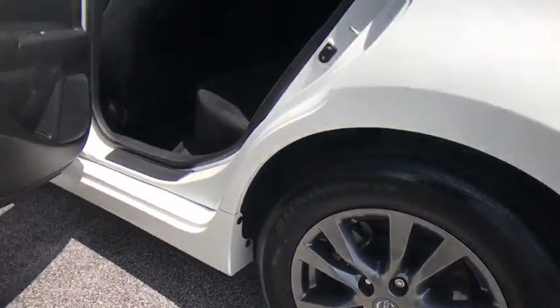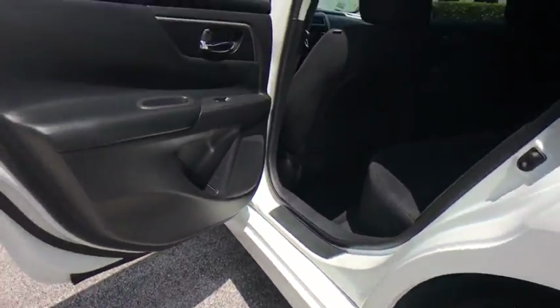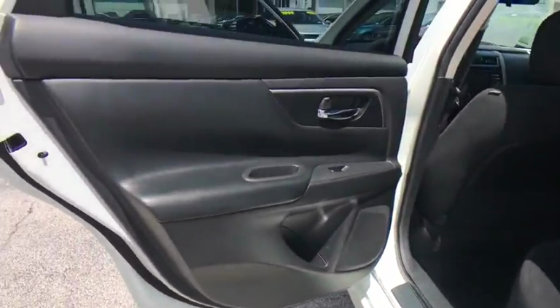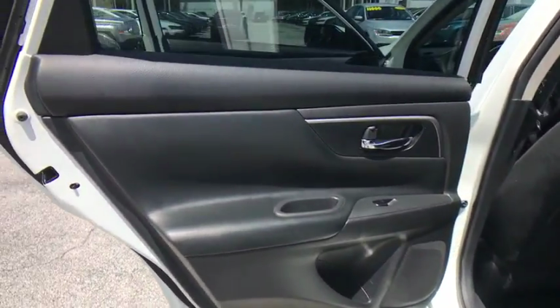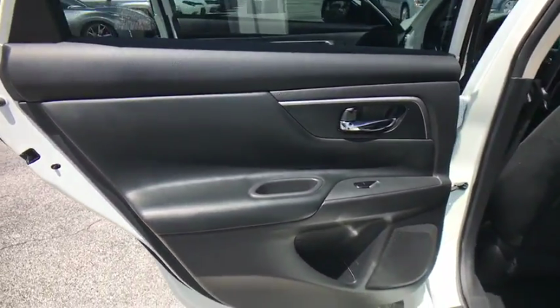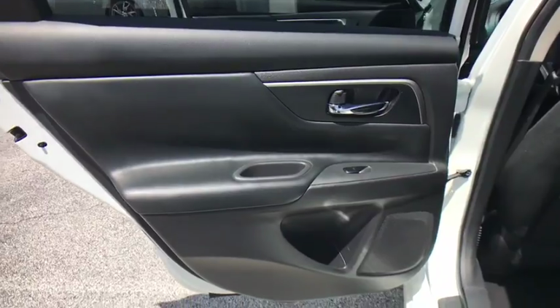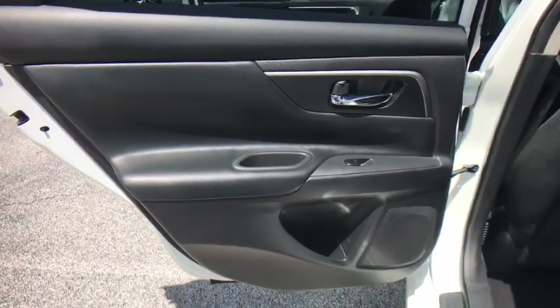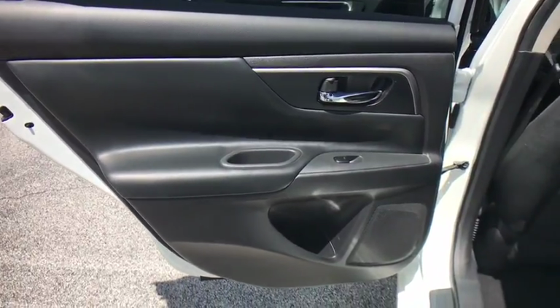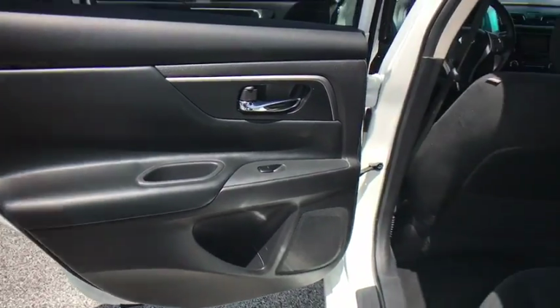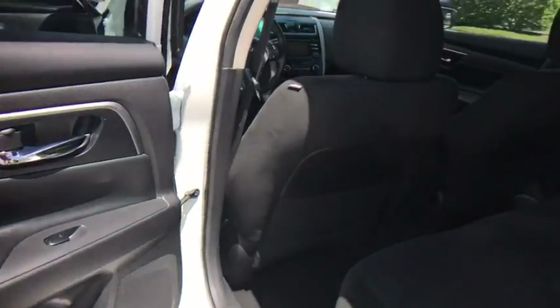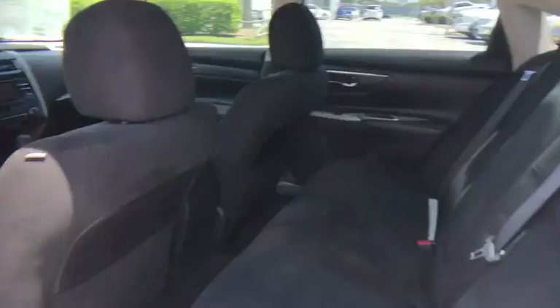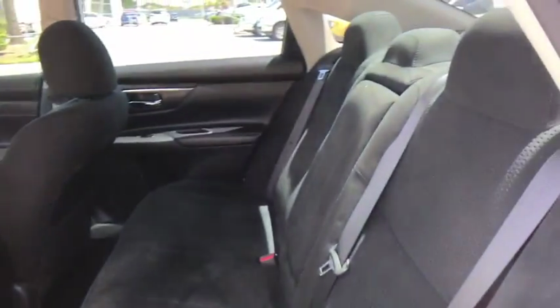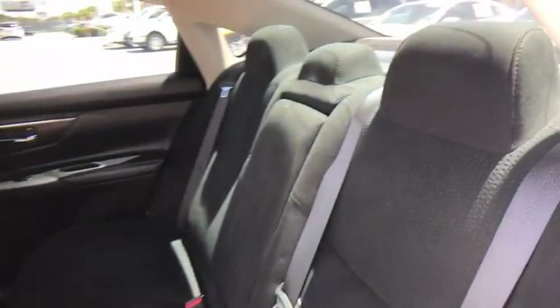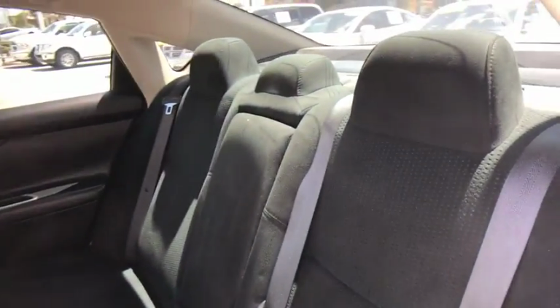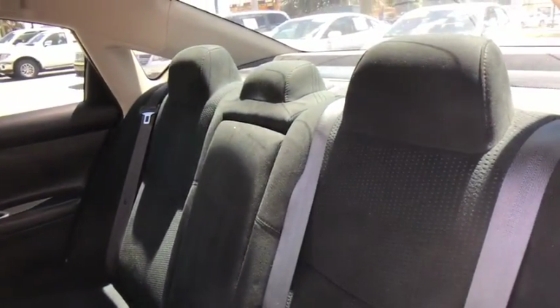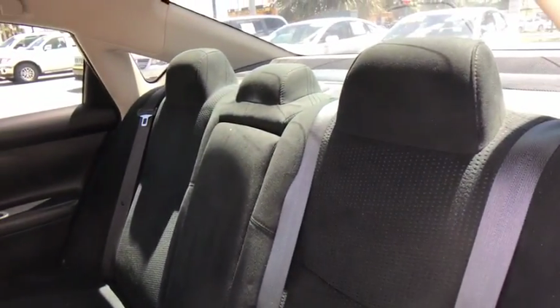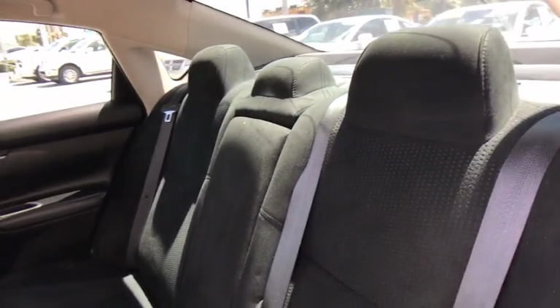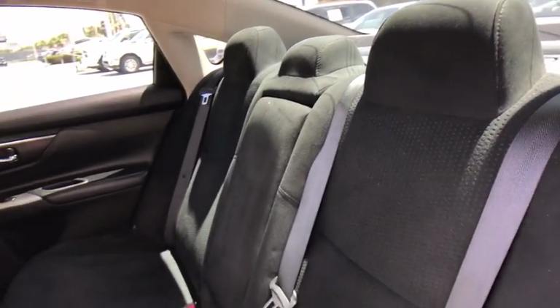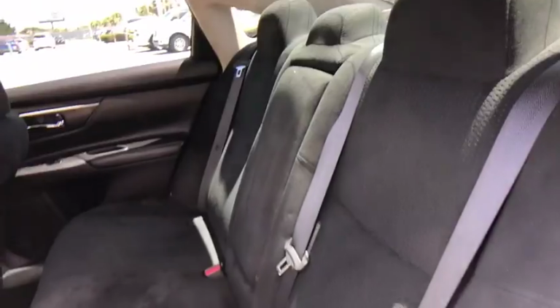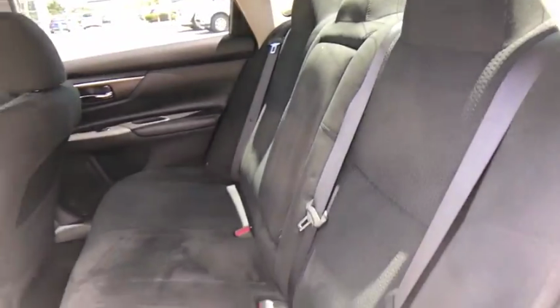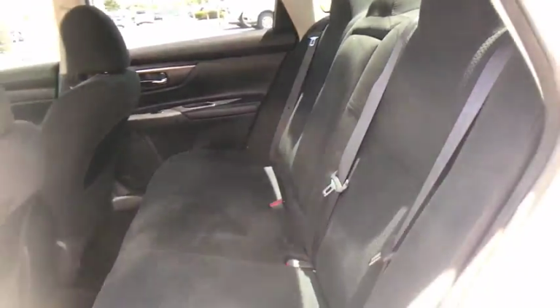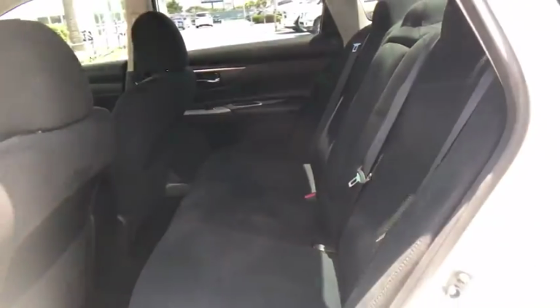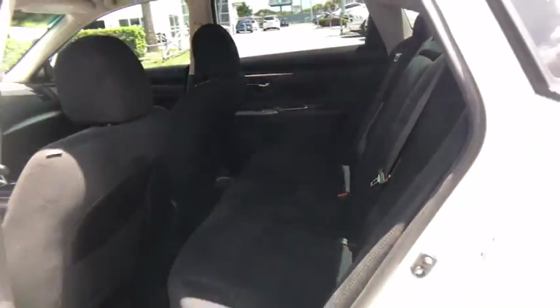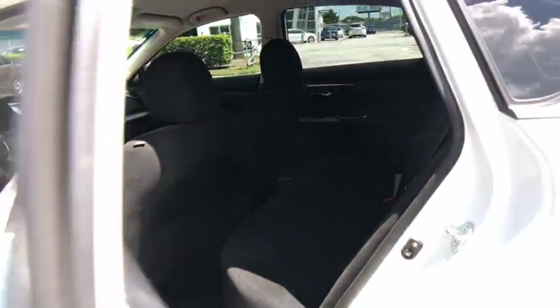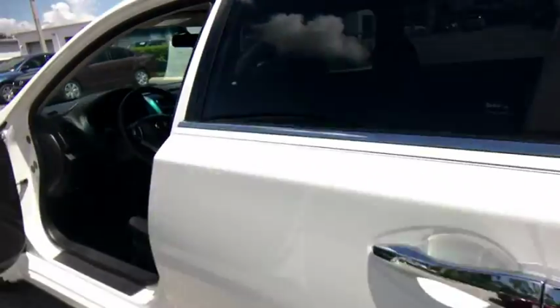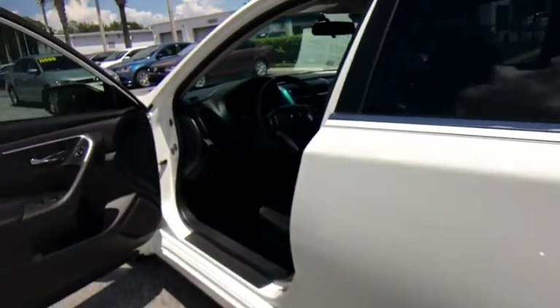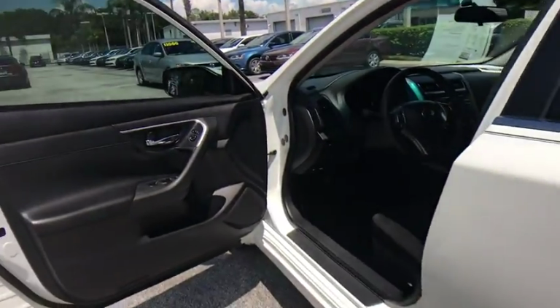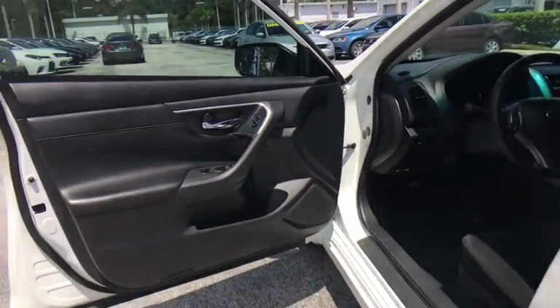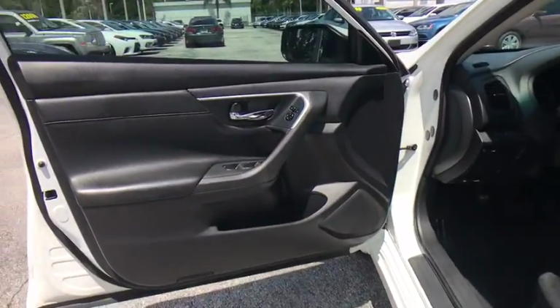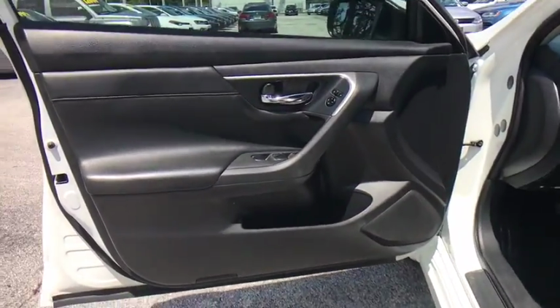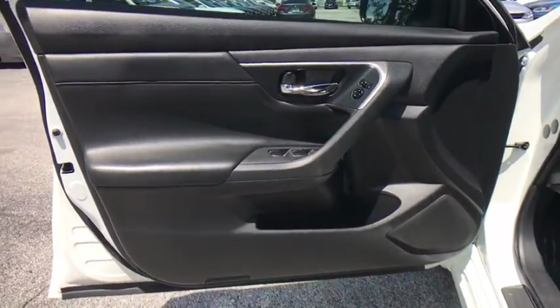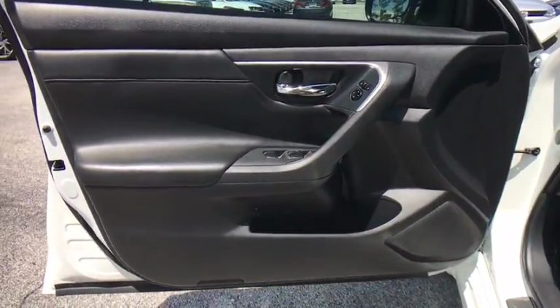Trip computer, CD player, rear window defroster, remote keyless entry, brake assist, tachometer, overhead console, panic alarm. Is love at first sight really possible? Let us know when you stop in.